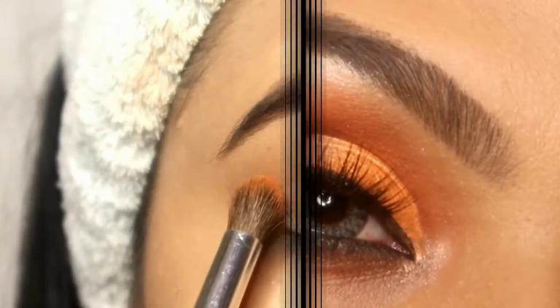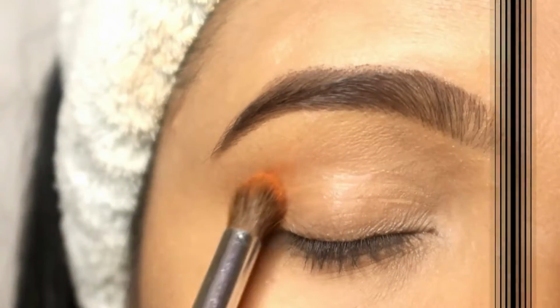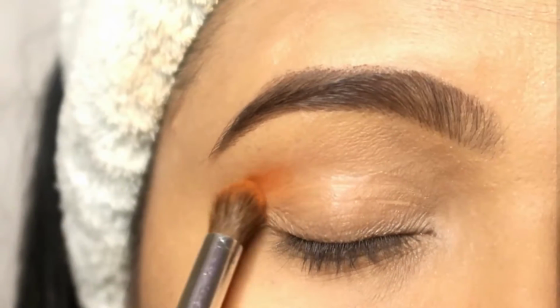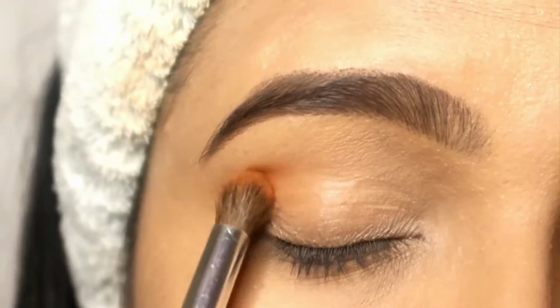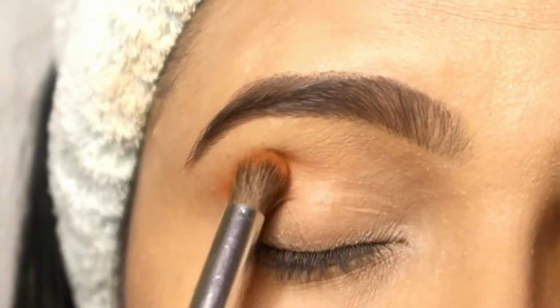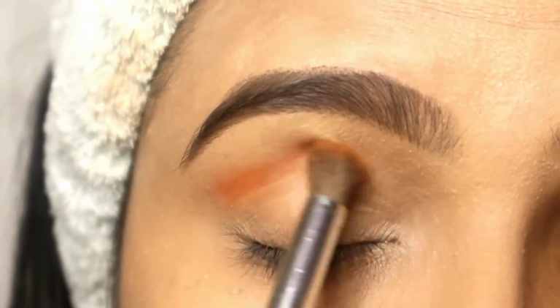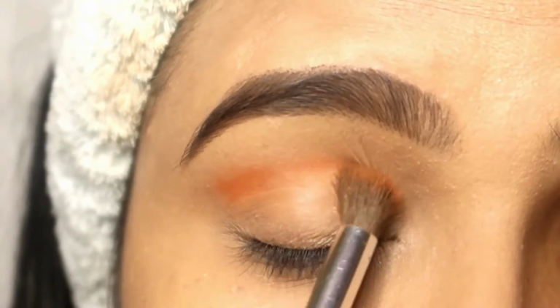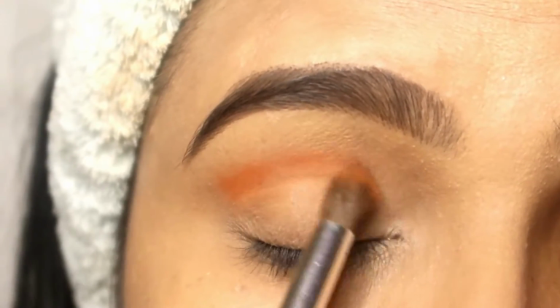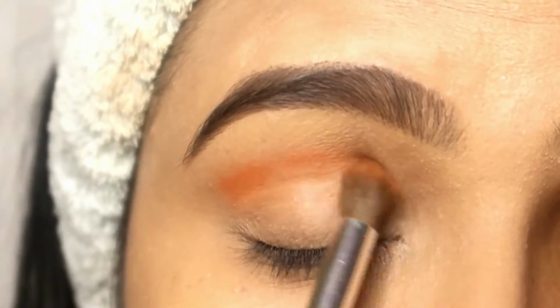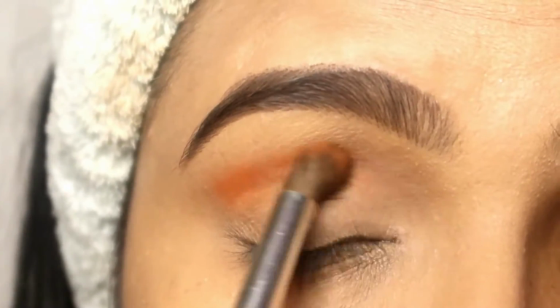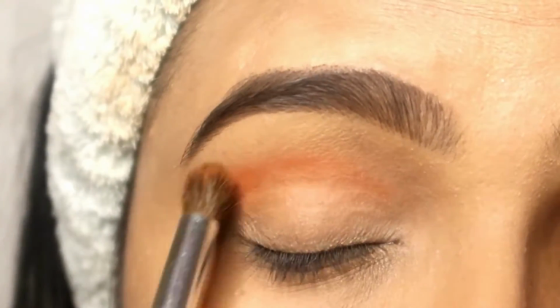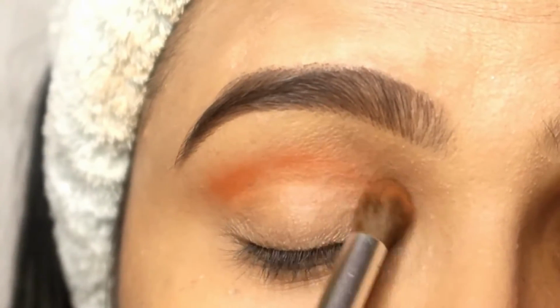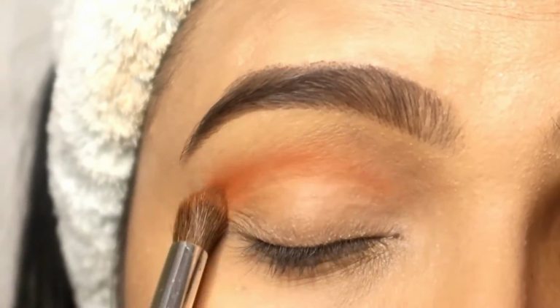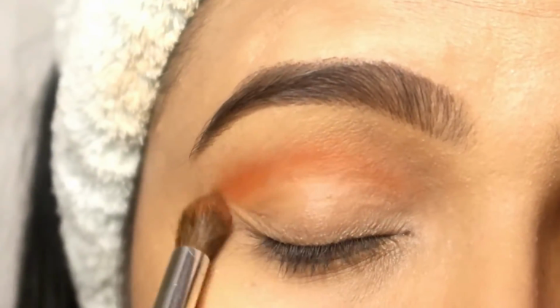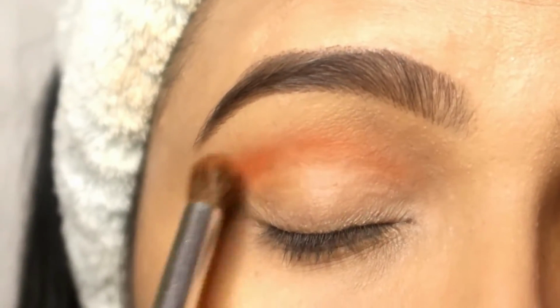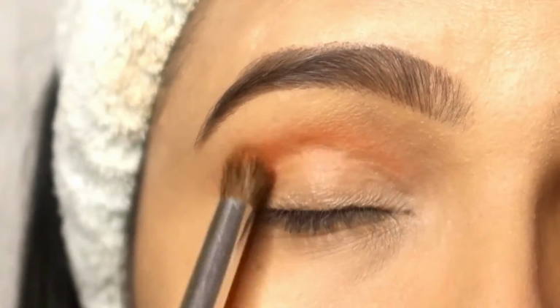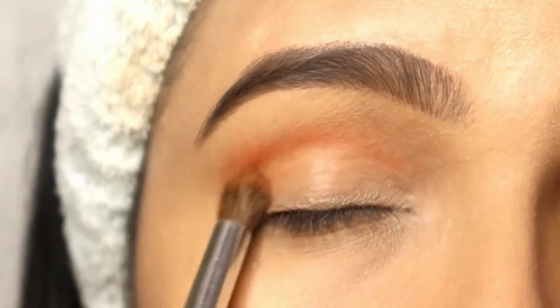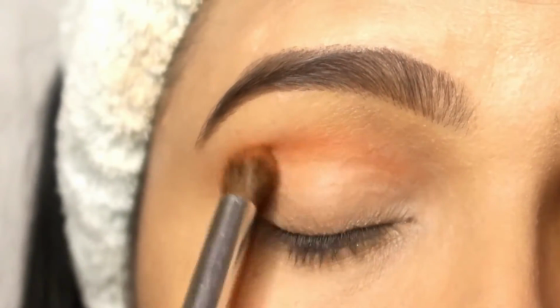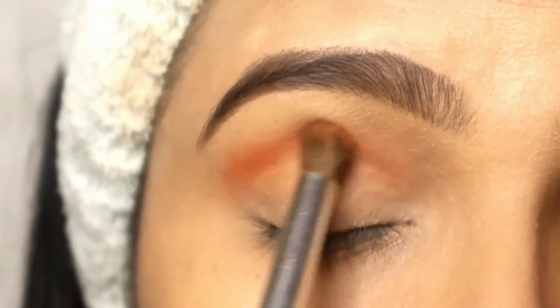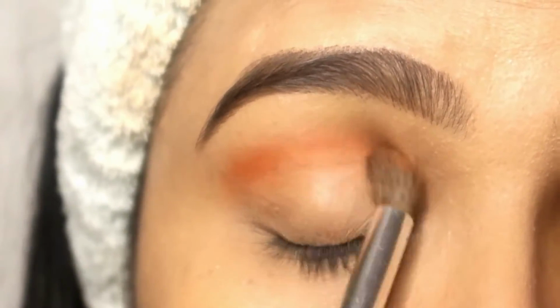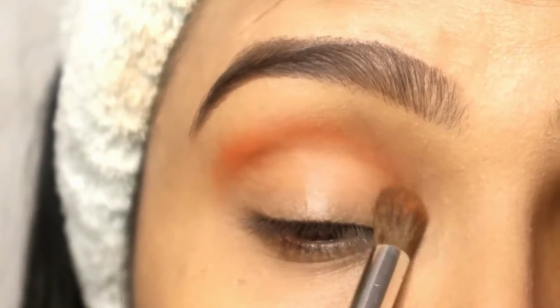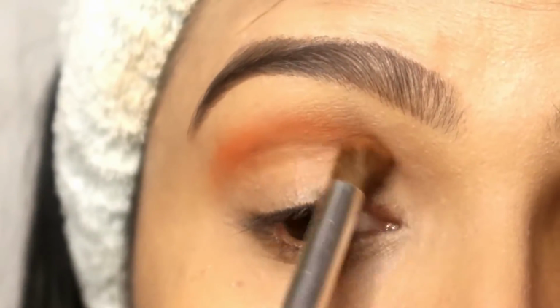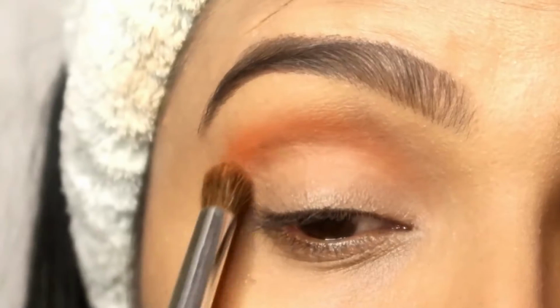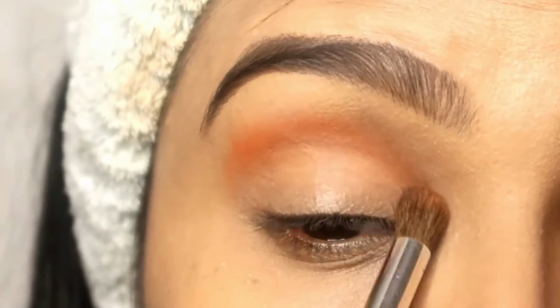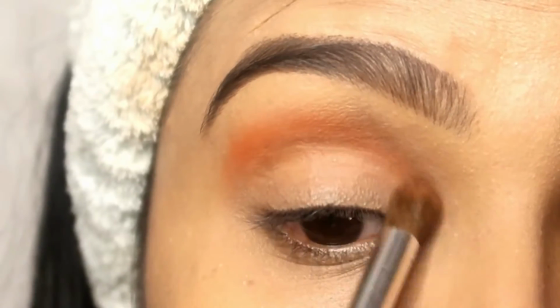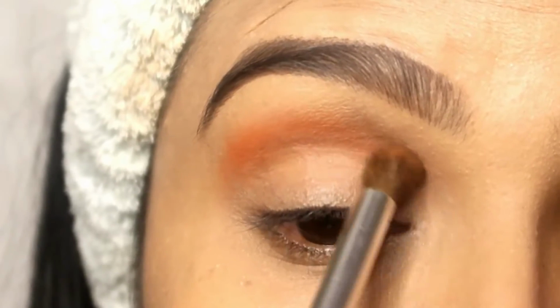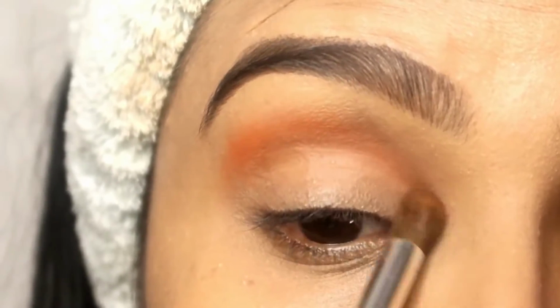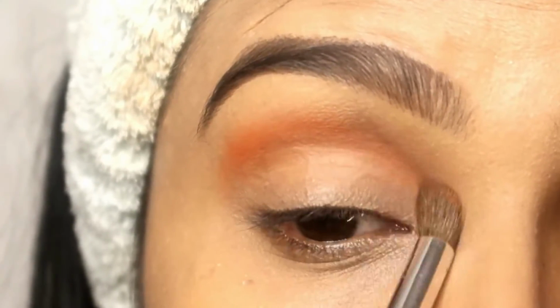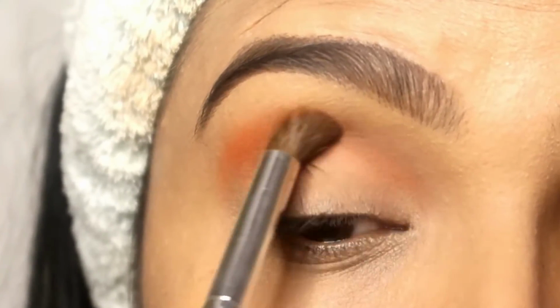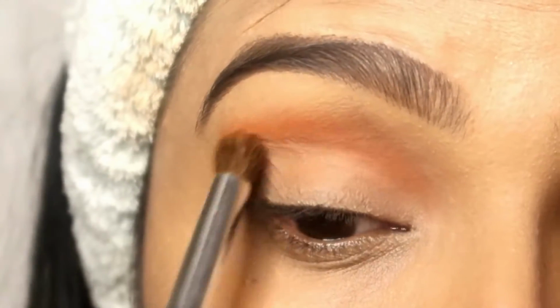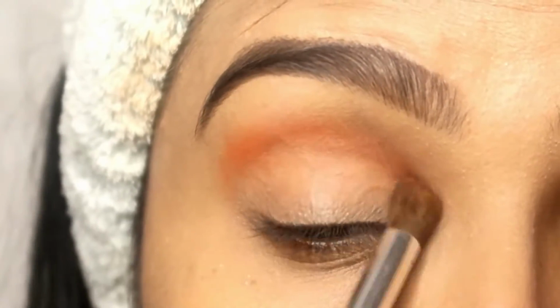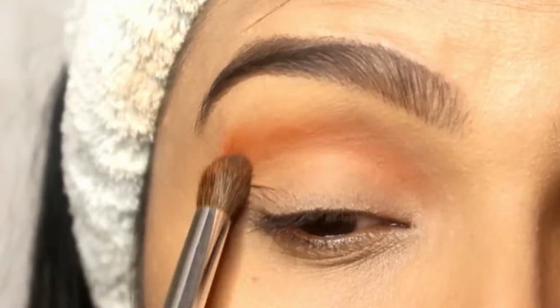So first of all, I've taken a yellow color eyeshadow on a fluffy brush and I'm going to place it on my crease. I will place it a little bit and then I will blend it.